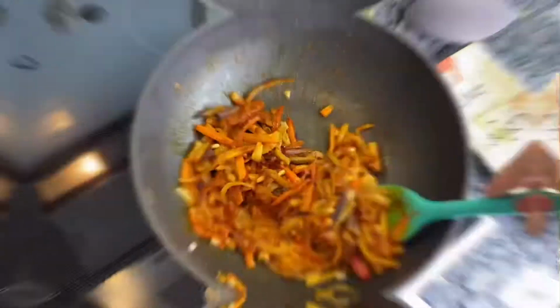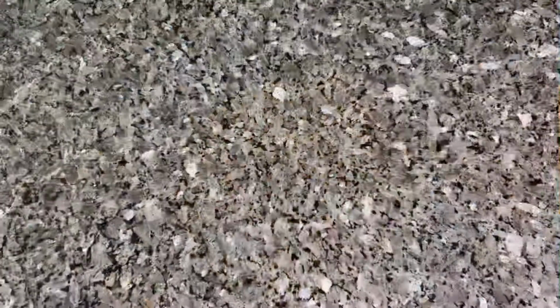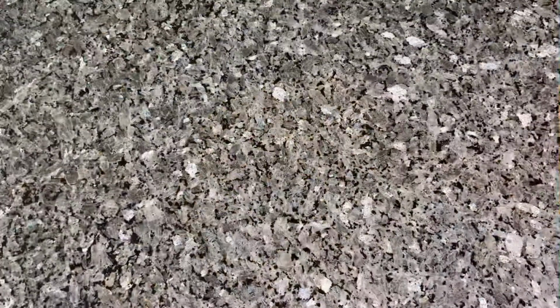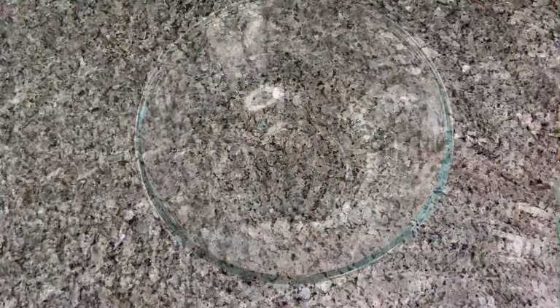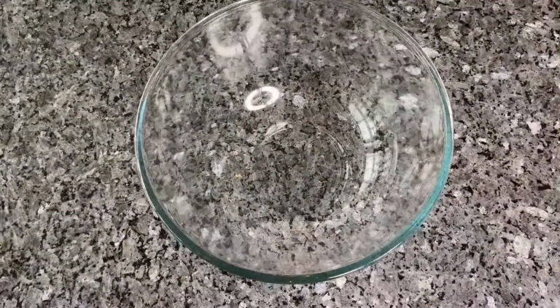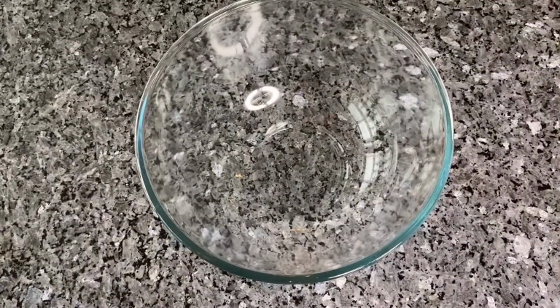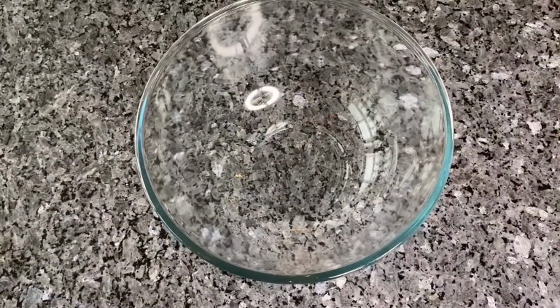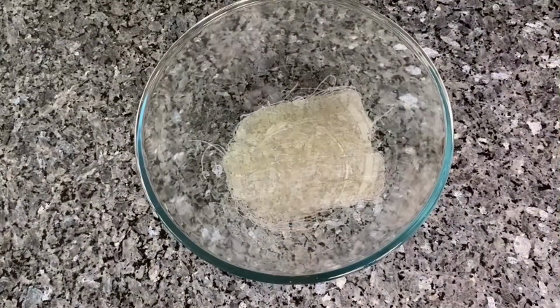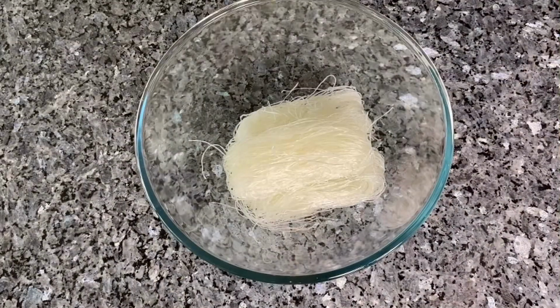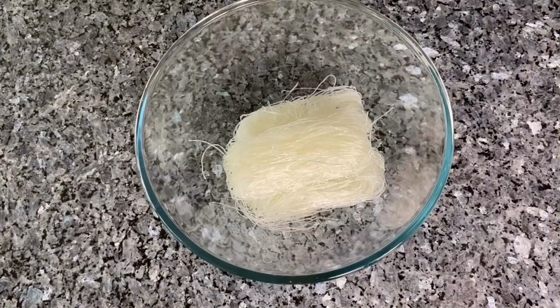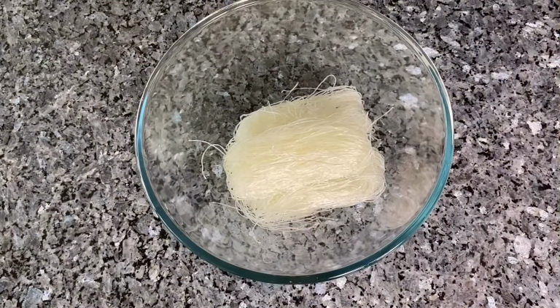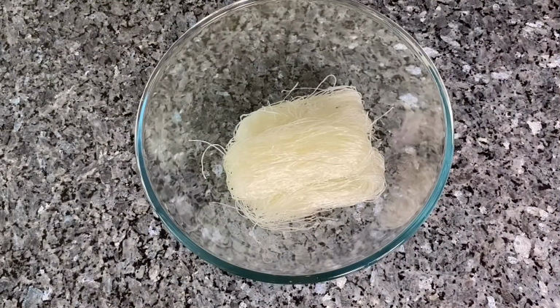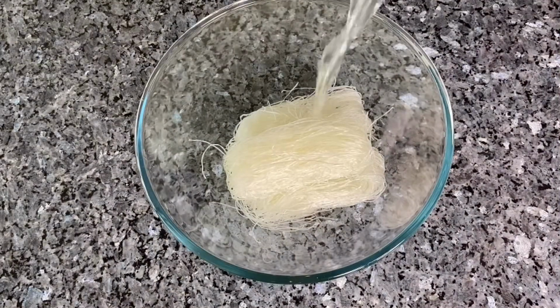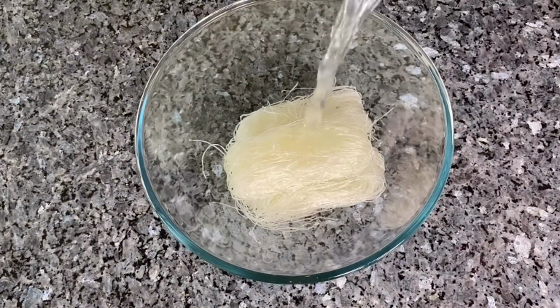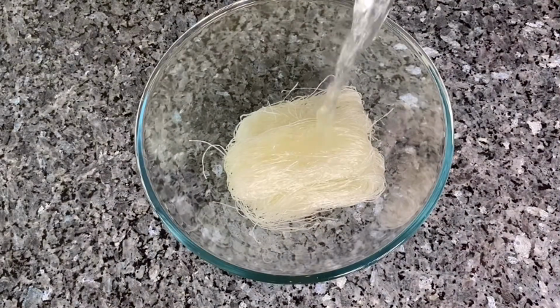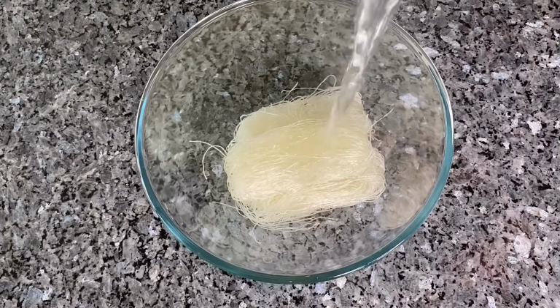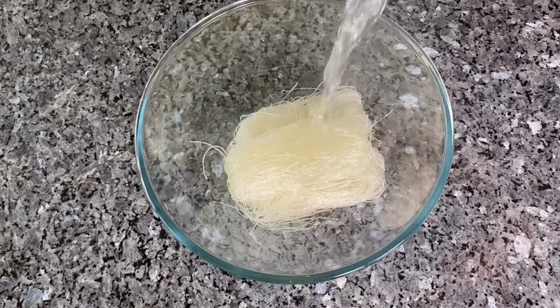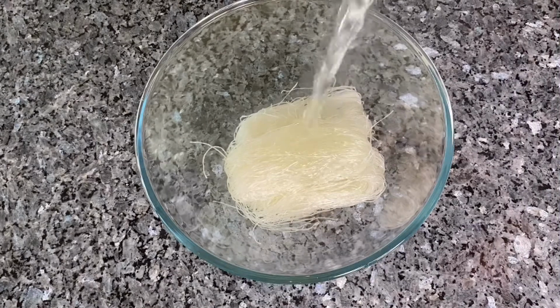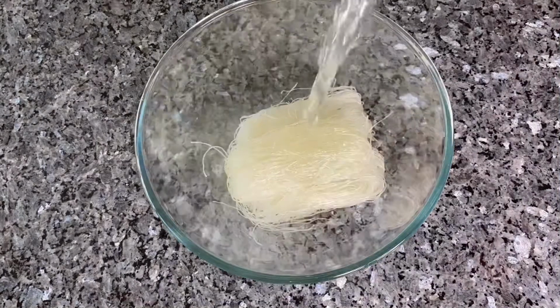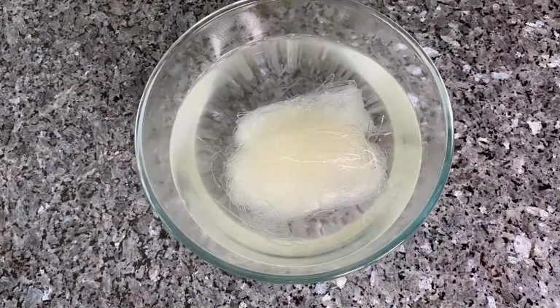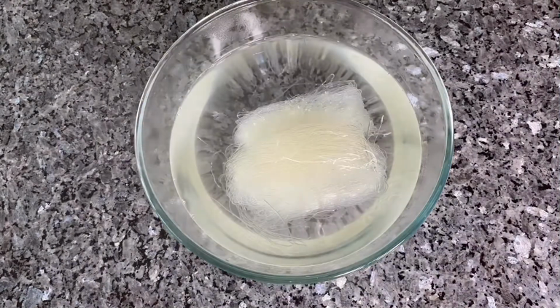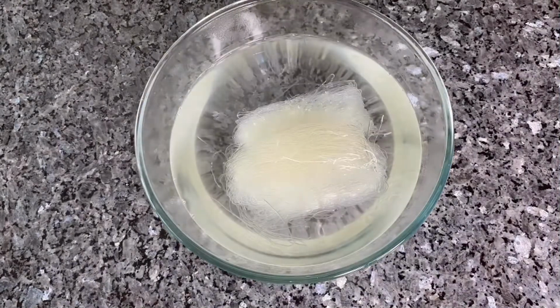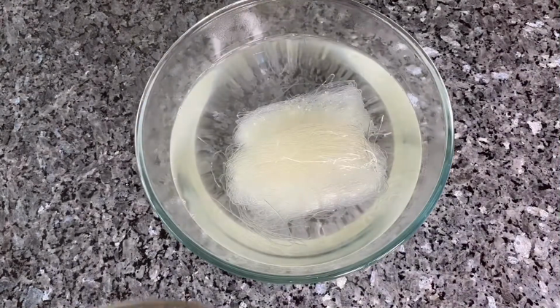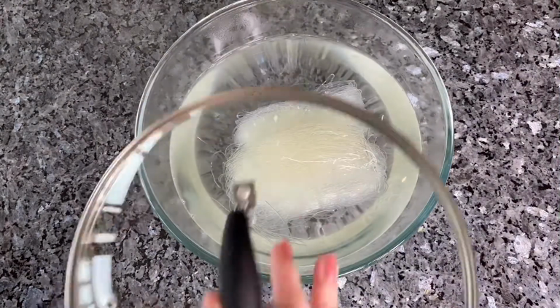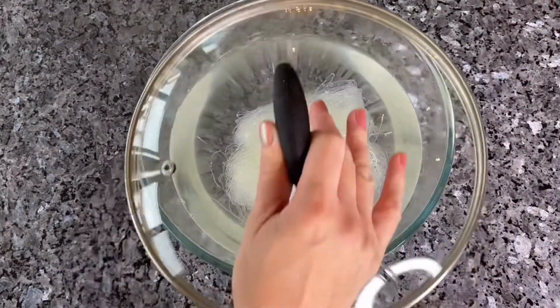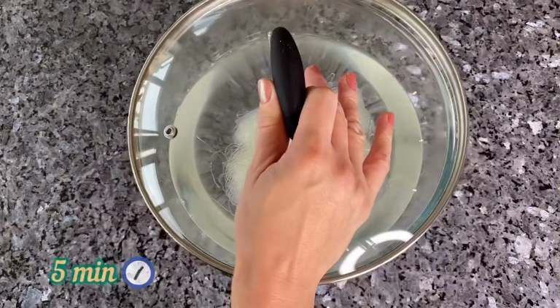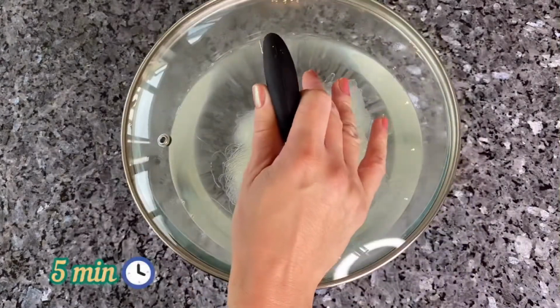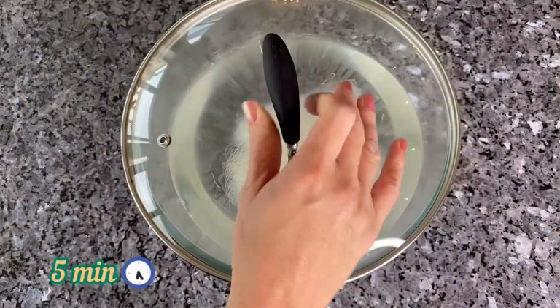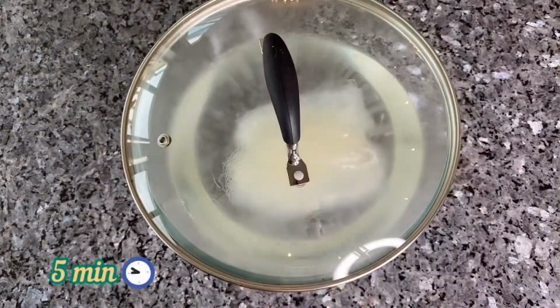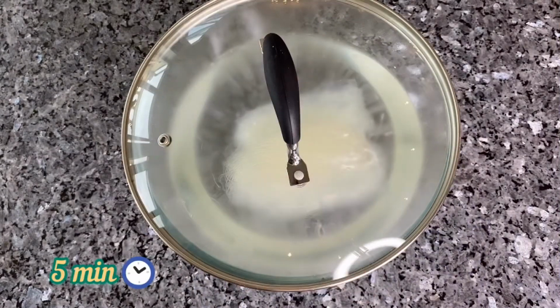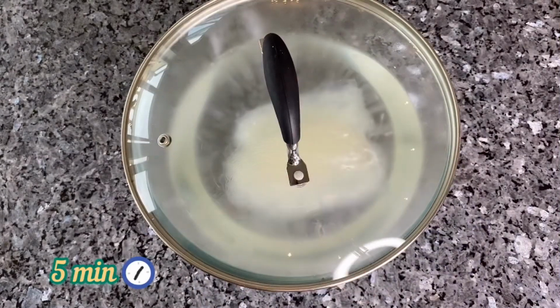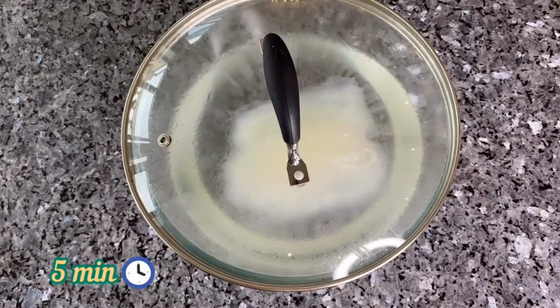Meanwhile, let's prepare glass noodles. Just add them to a large bowl and cover them with very hot water and let them soak for 5 minutes.